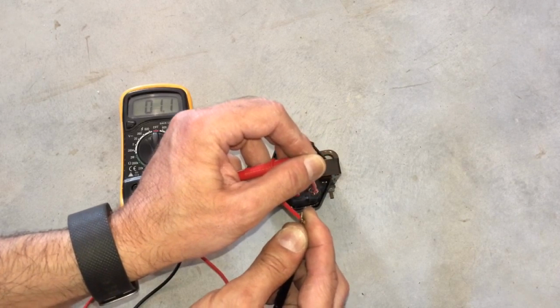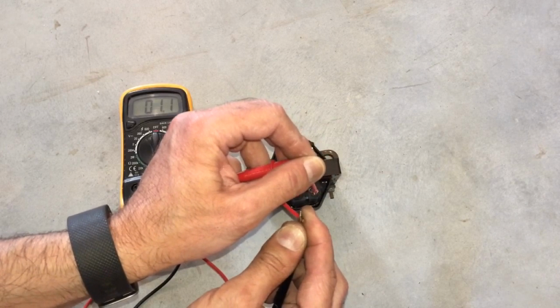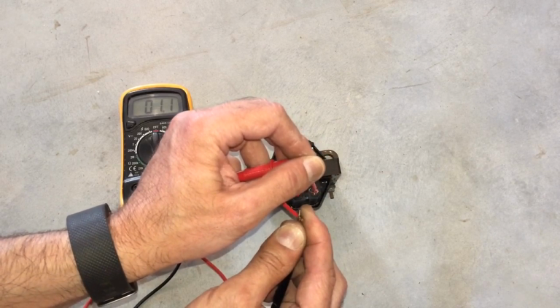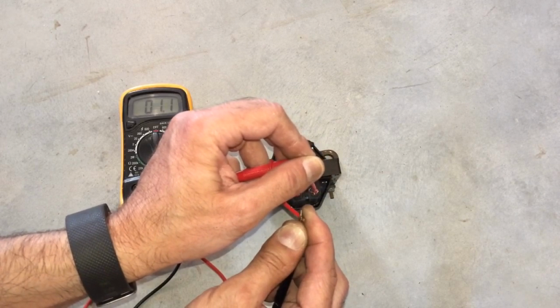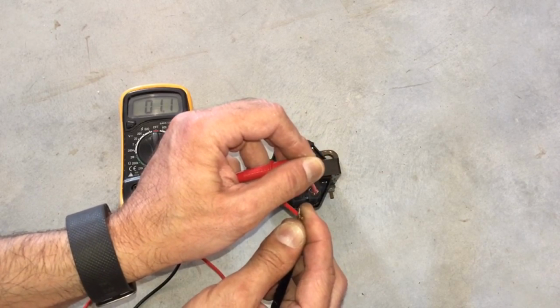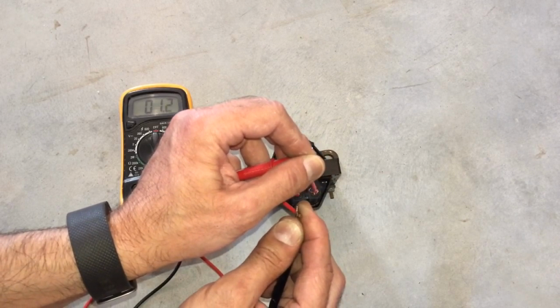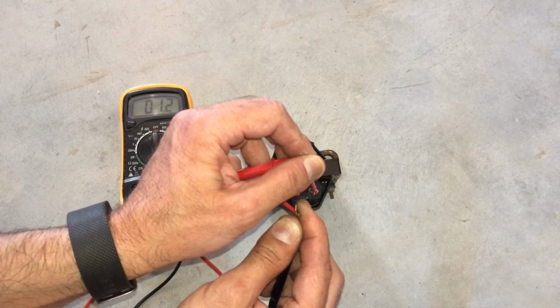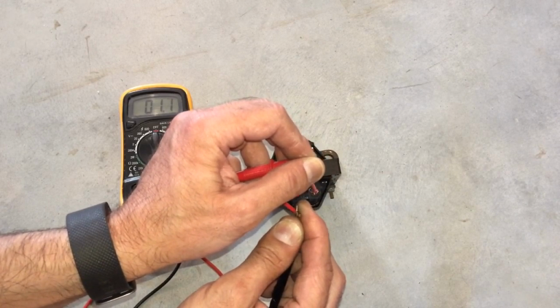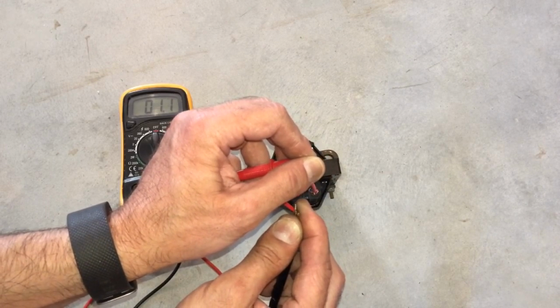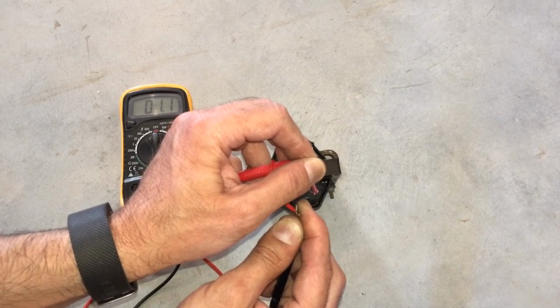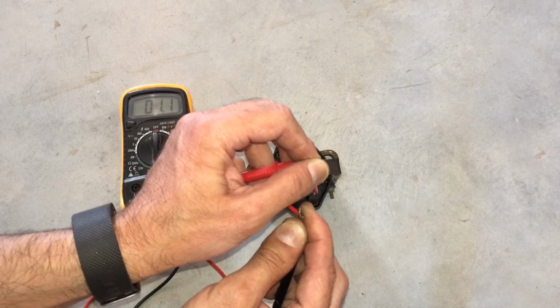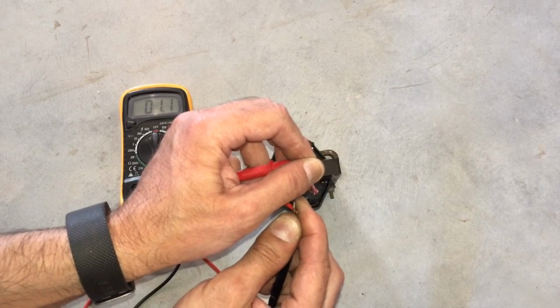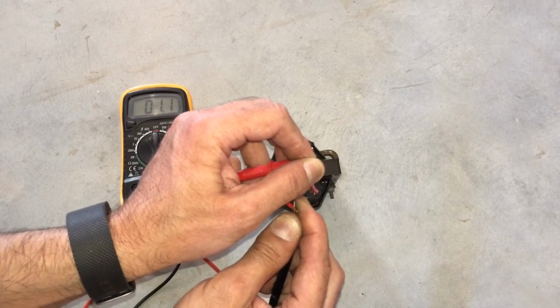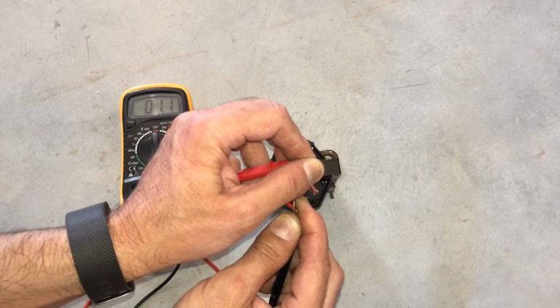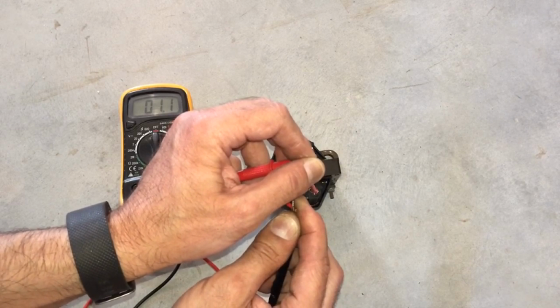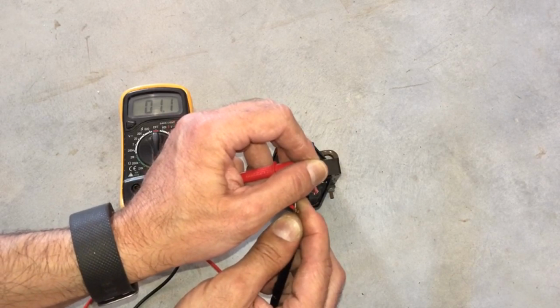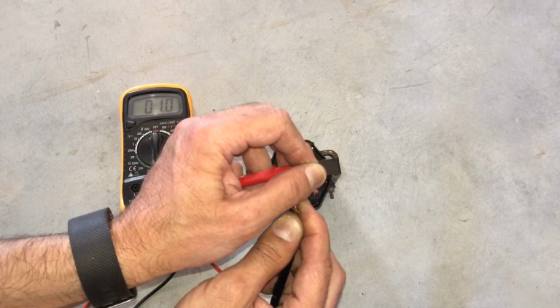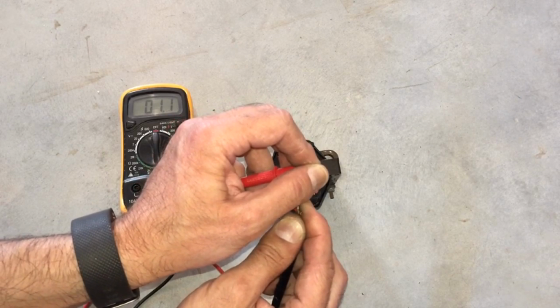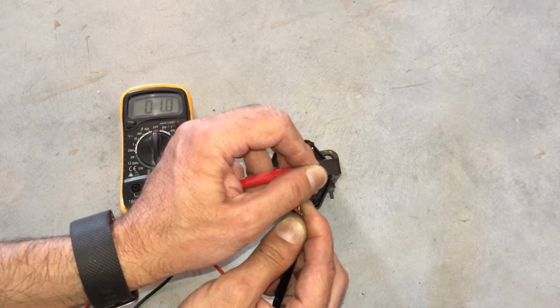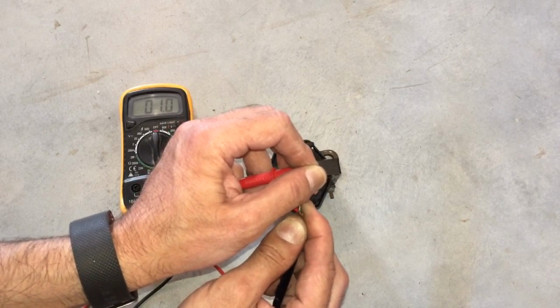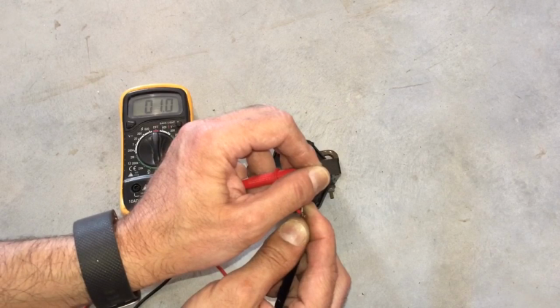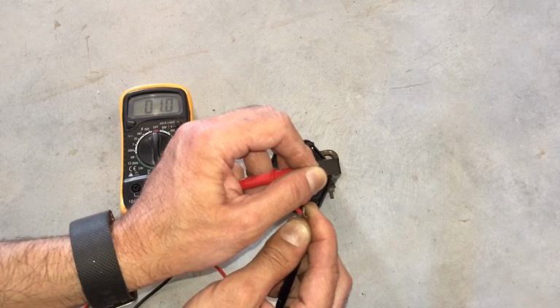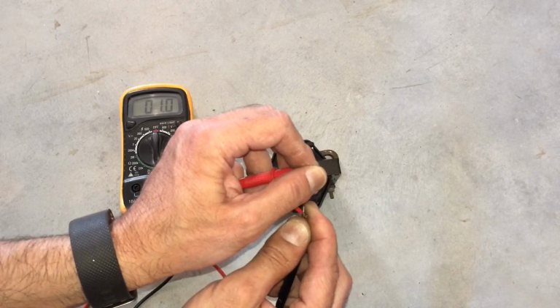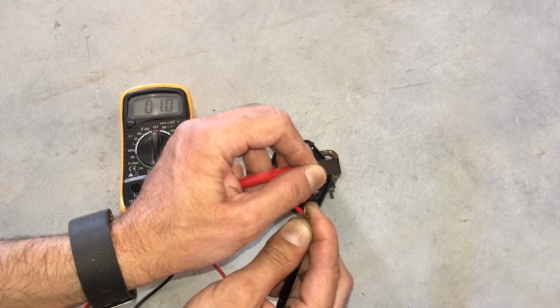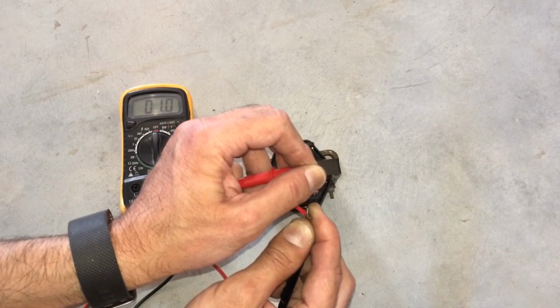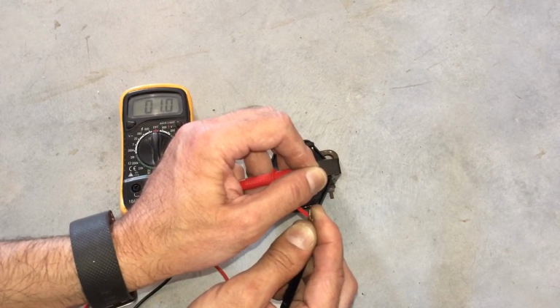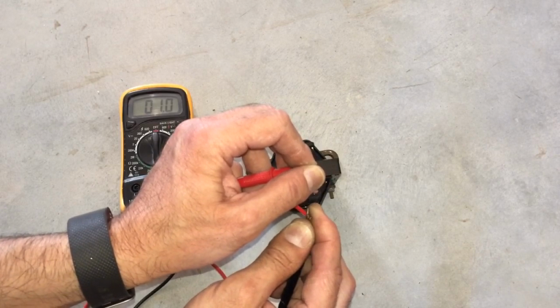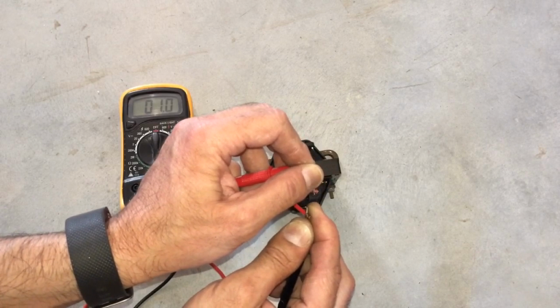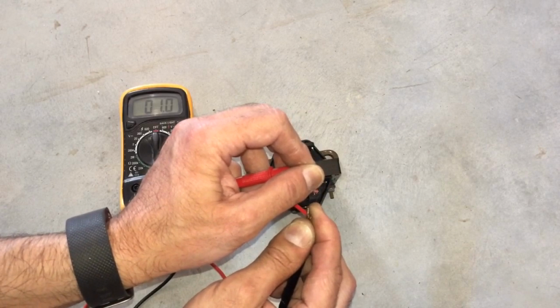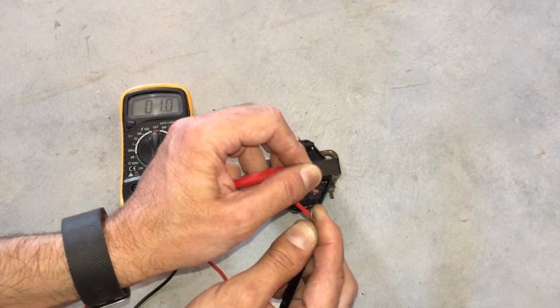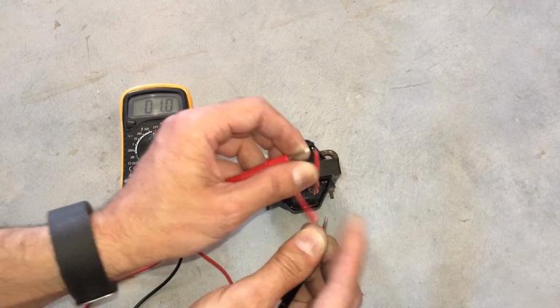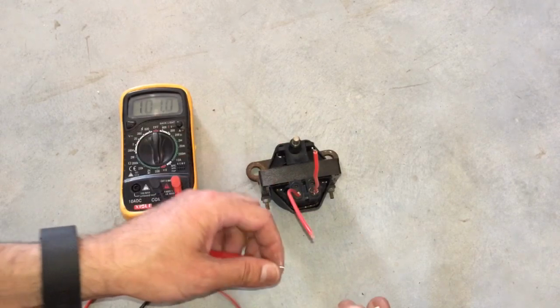As I said, it should be either zero or a very low number. Since we're tracking just individual ohms on the 200 ohm scale and we're coming up with just 1.0, that test is good.